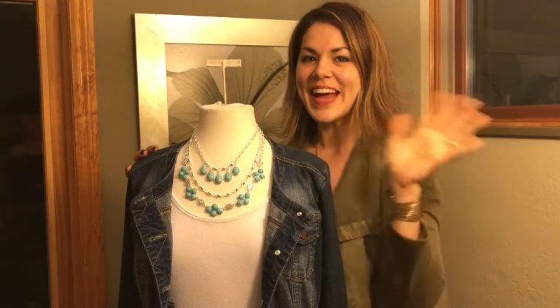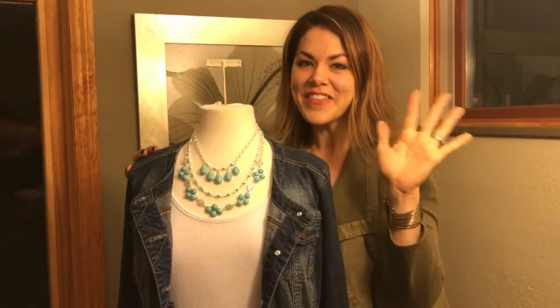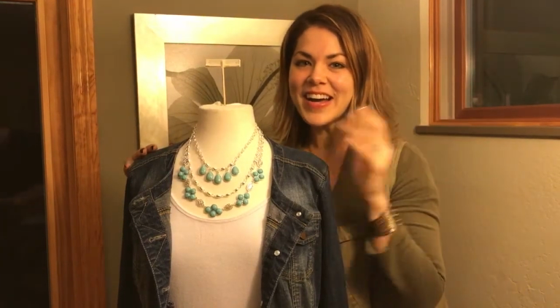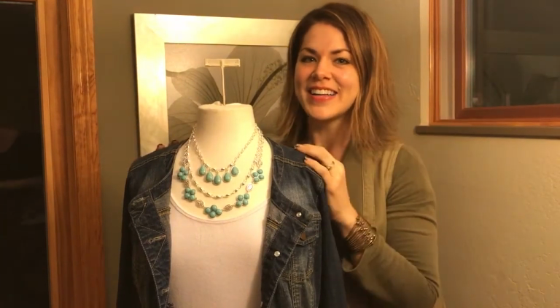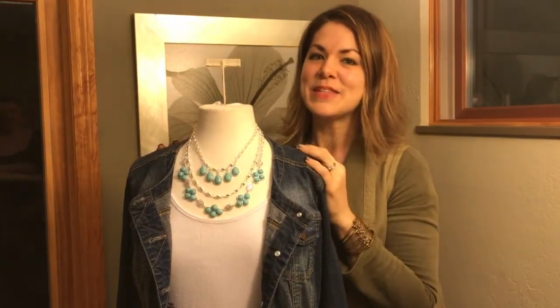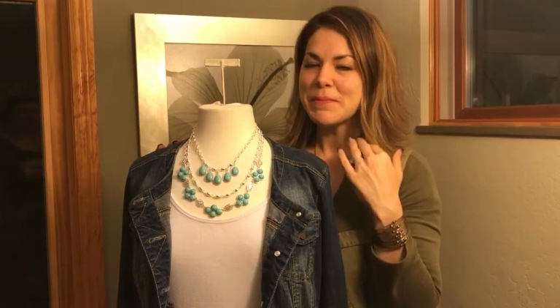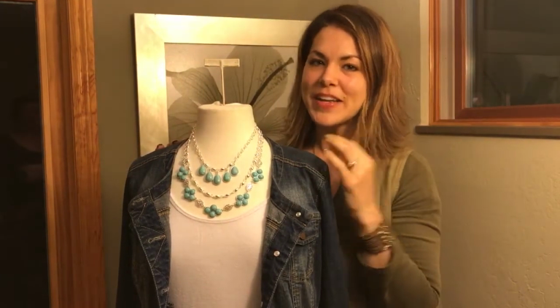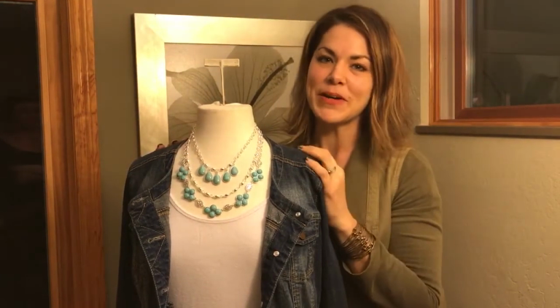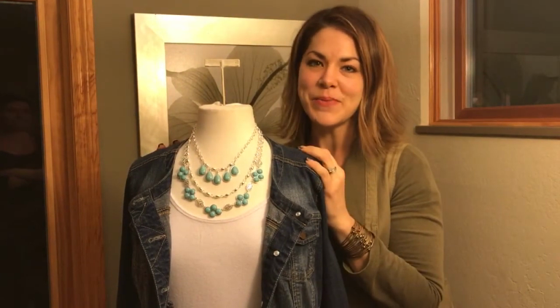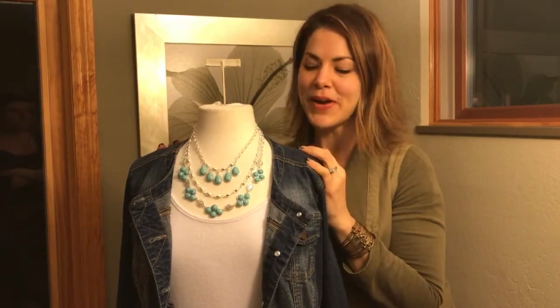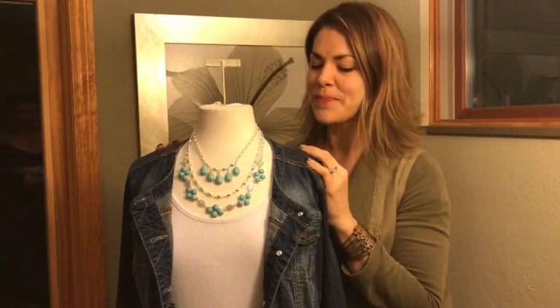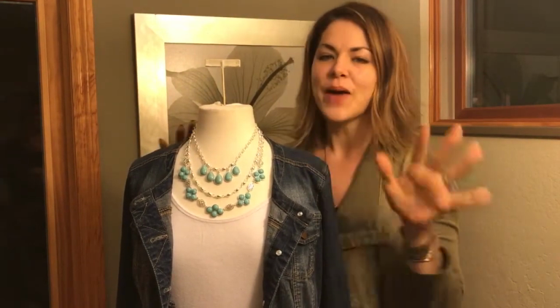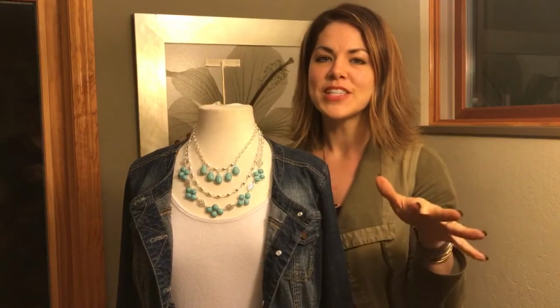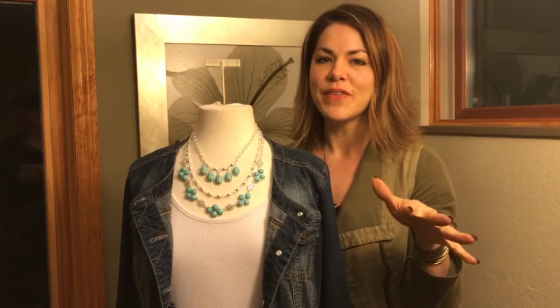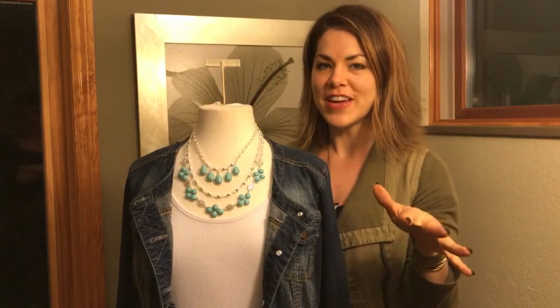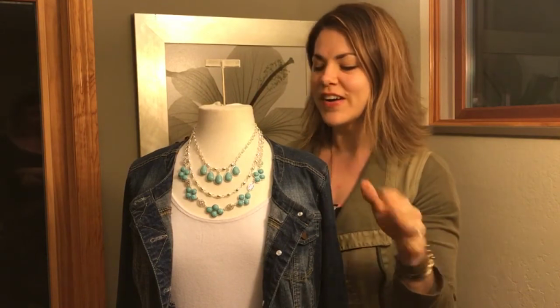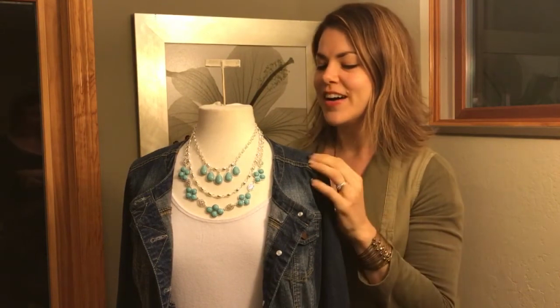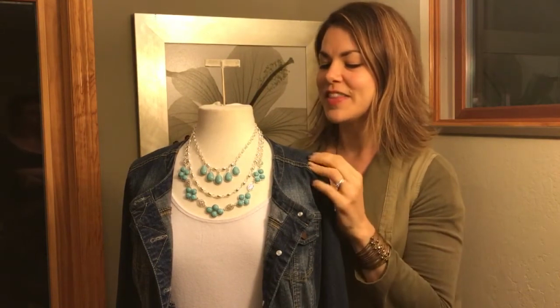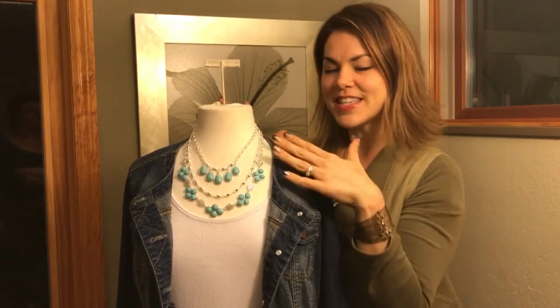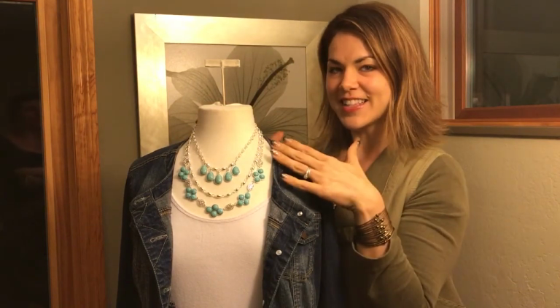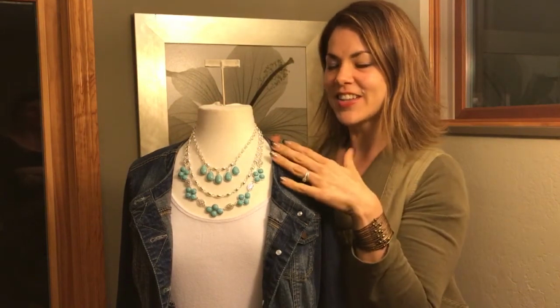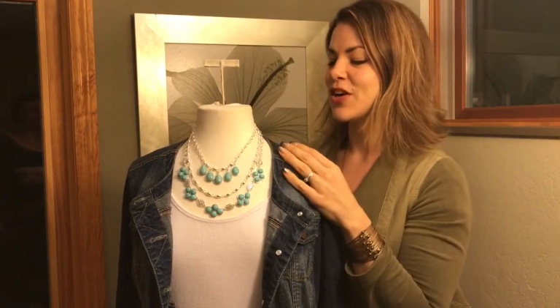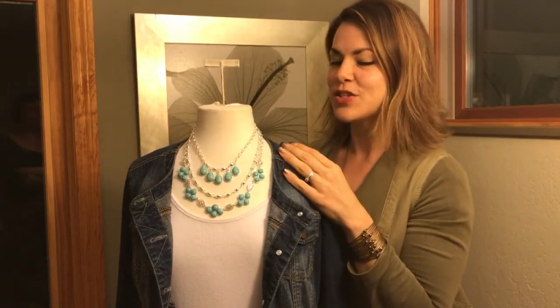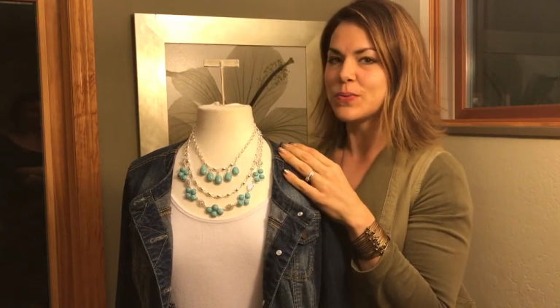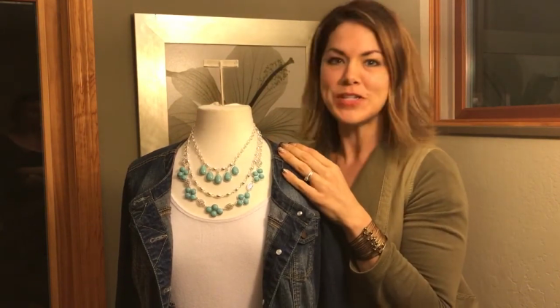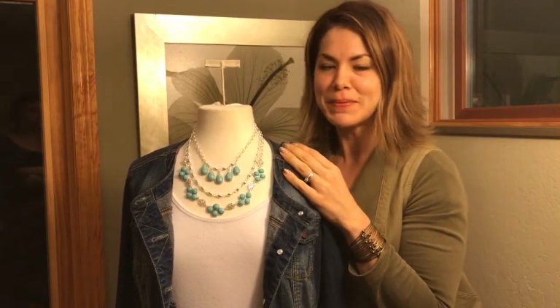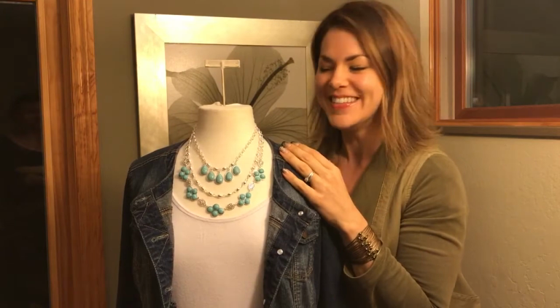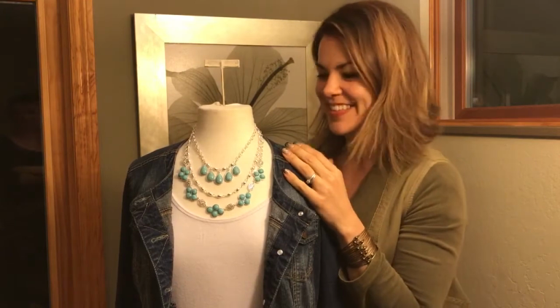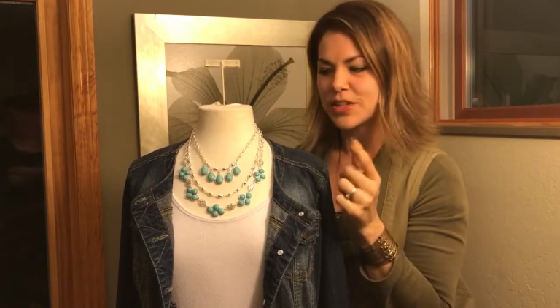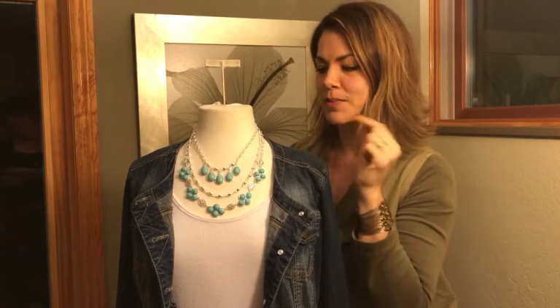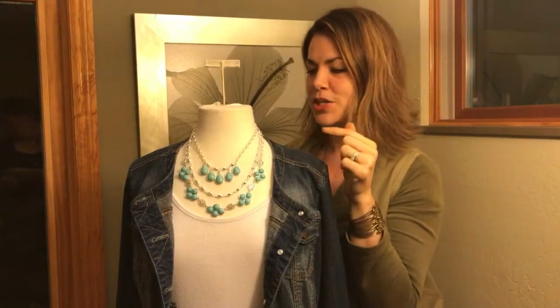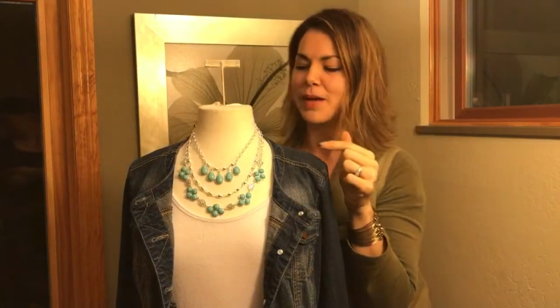Hi everyone! It's Mindy Brown here, Sparkle Down with Mindy Brown. I wanted to show a video of this necklace here. This is called Switch It Up — not twist it up, Switch It Up.